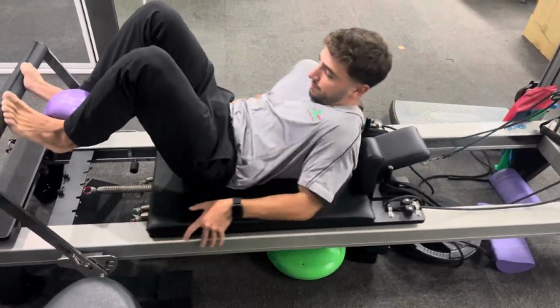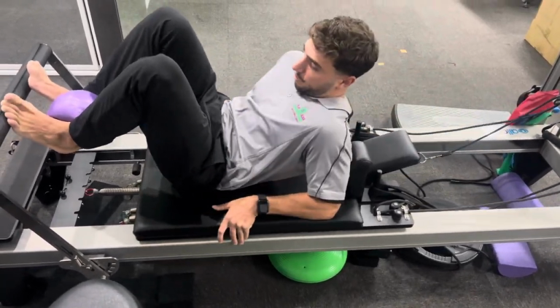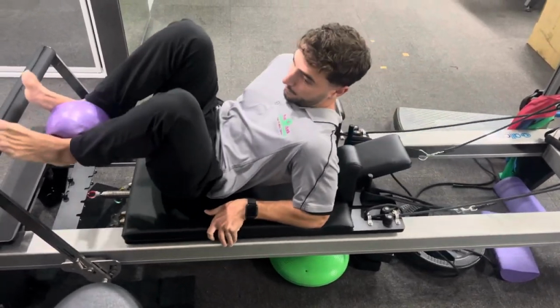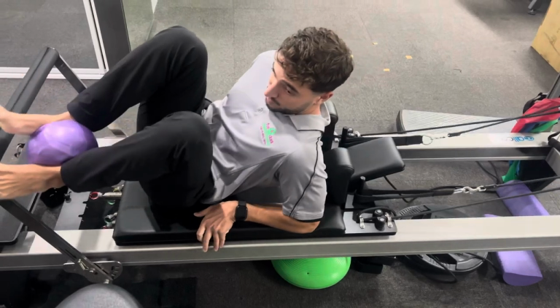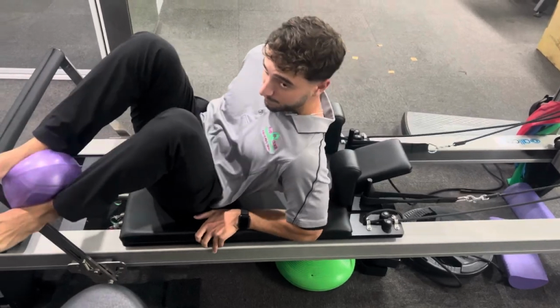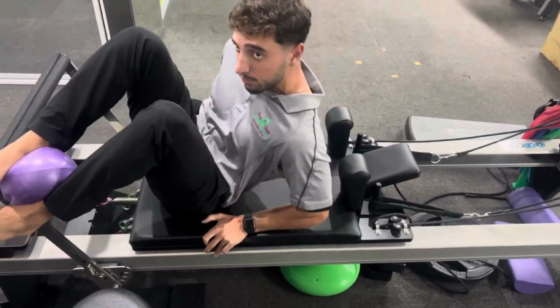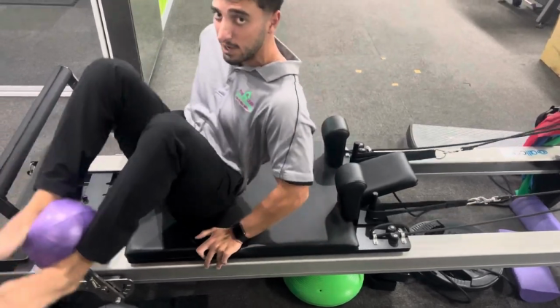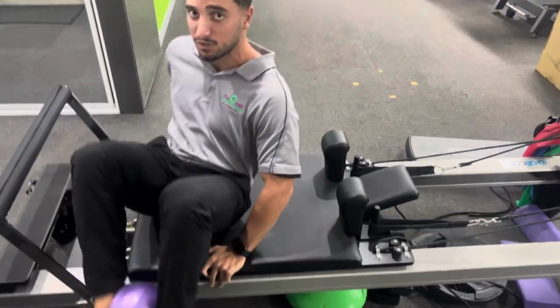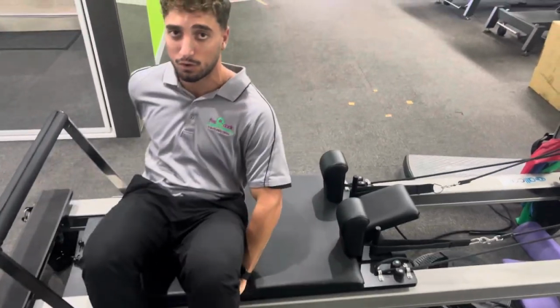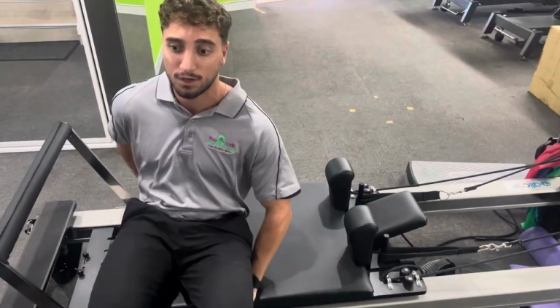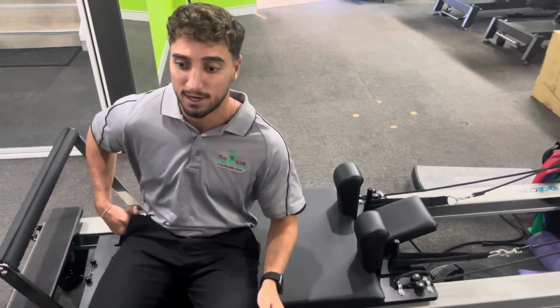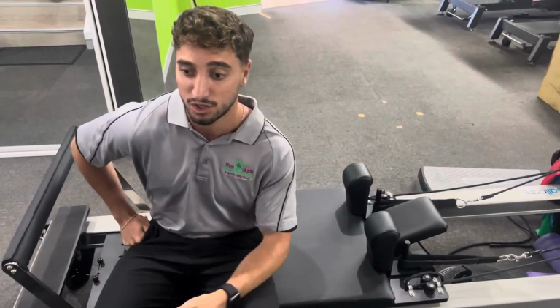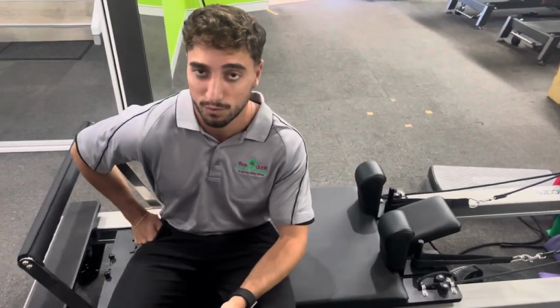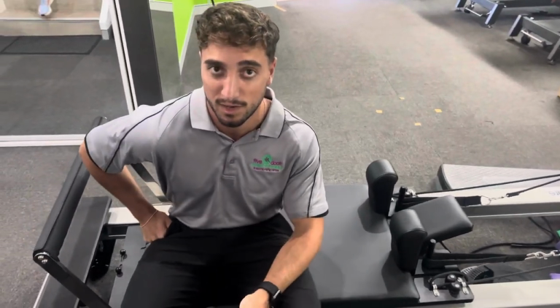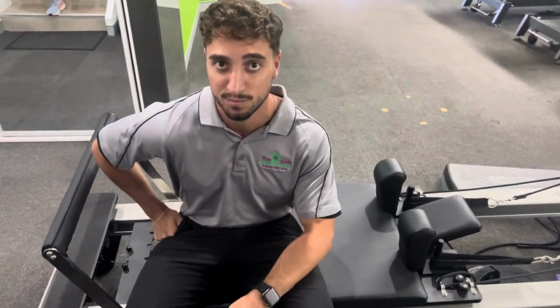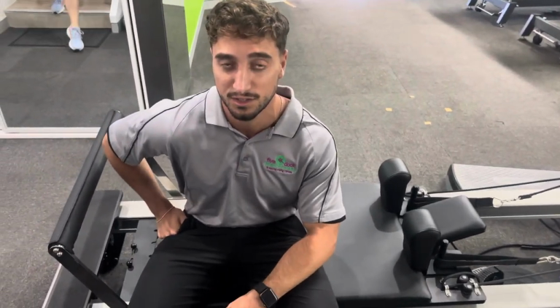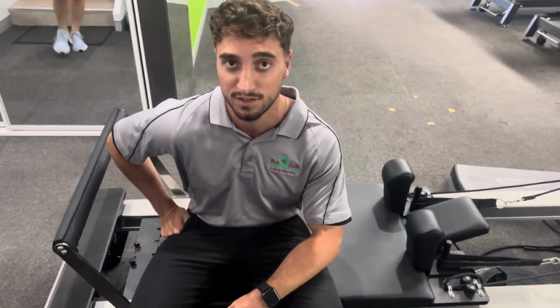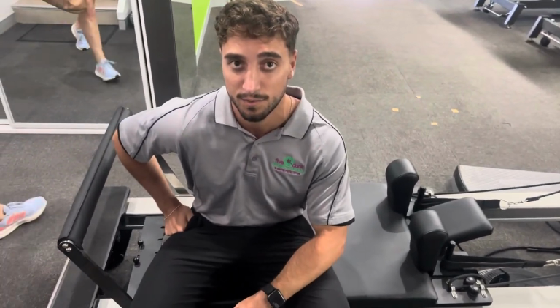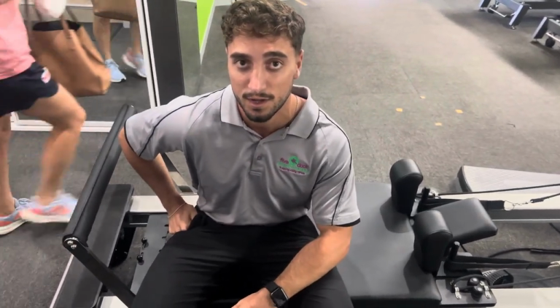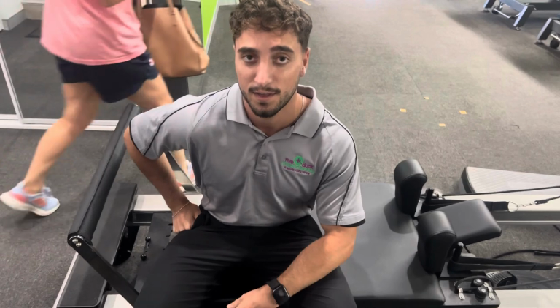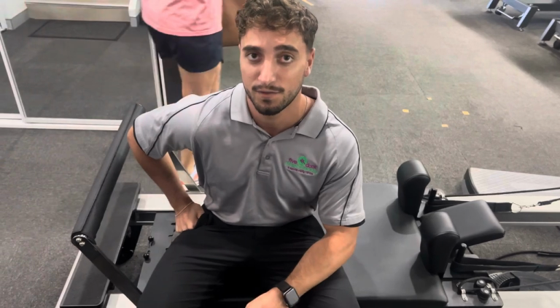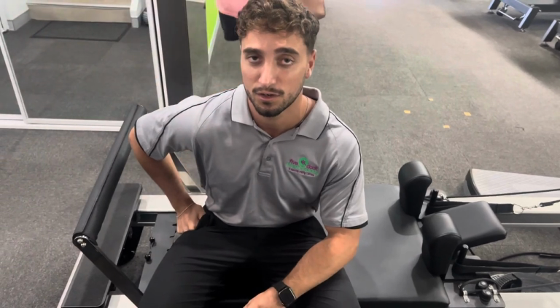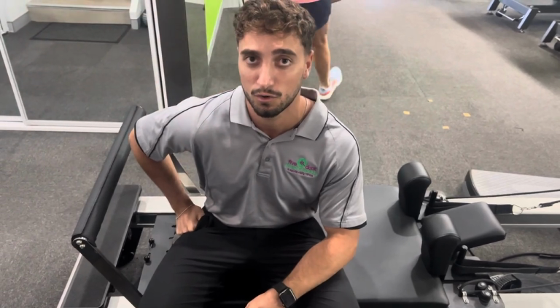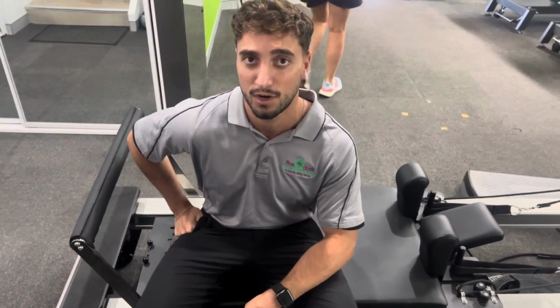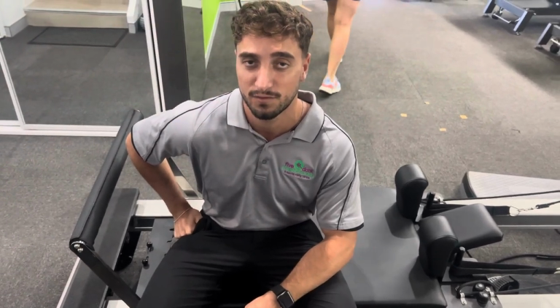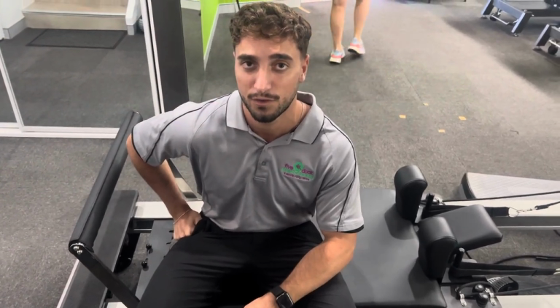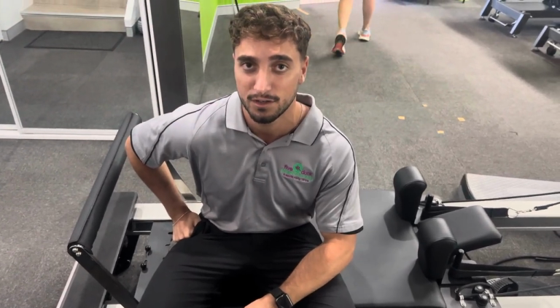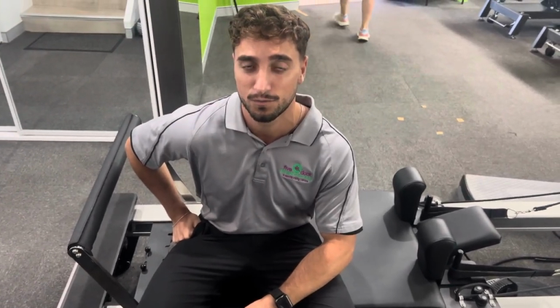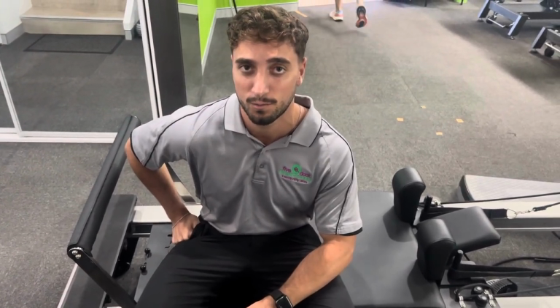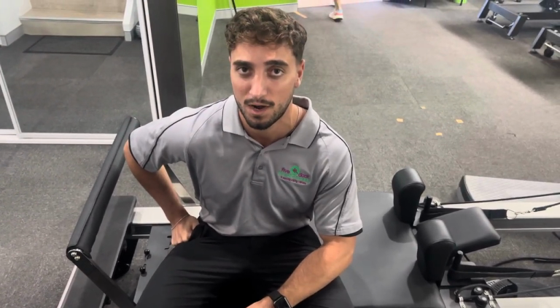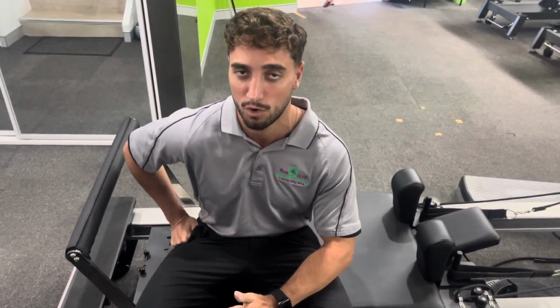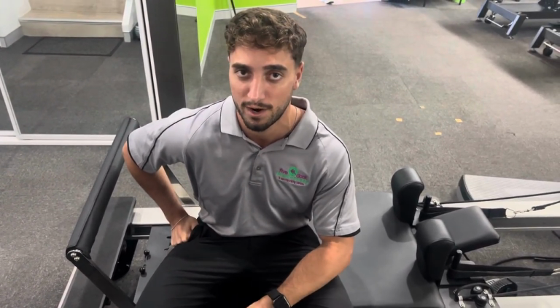If you want some help with Pilates or are struggling with tibialis posterior tendinopathy, then give the clinic a call on 9713 2455 and we'll help you out.